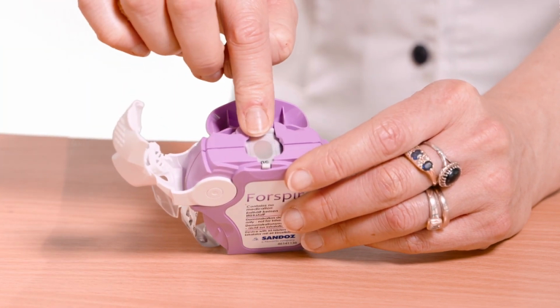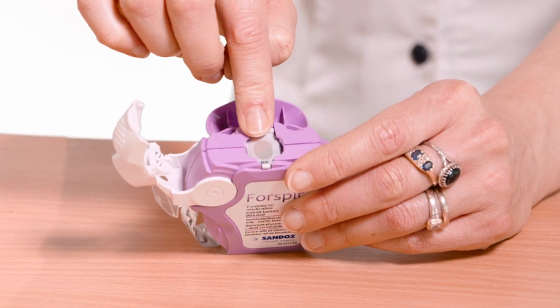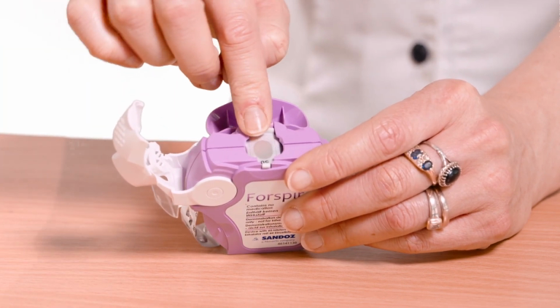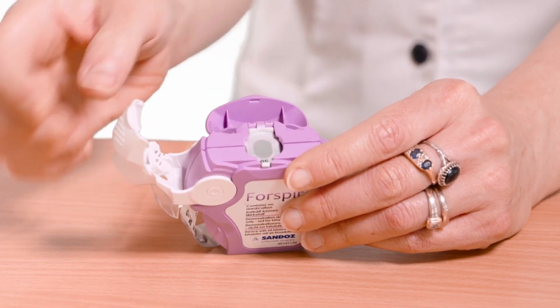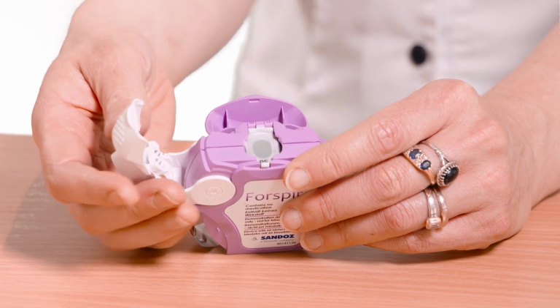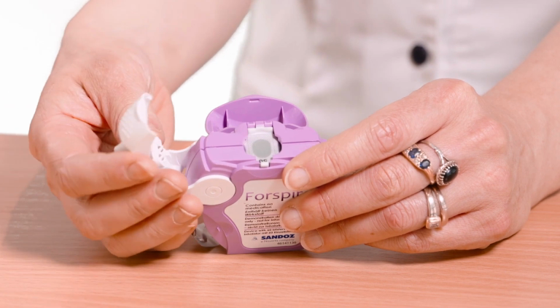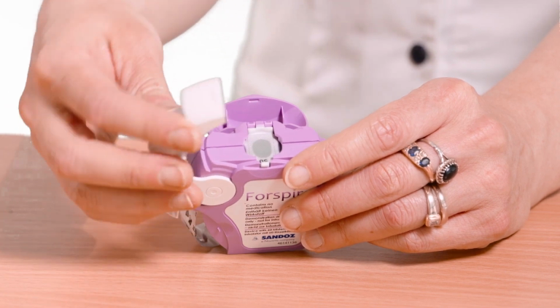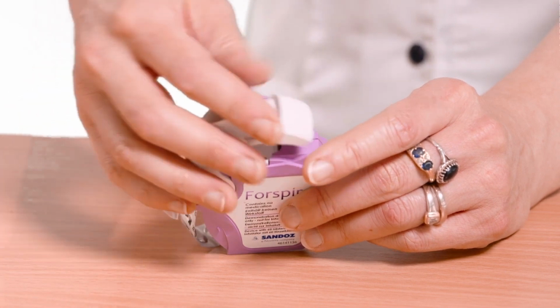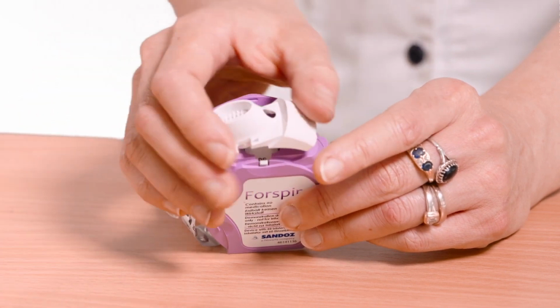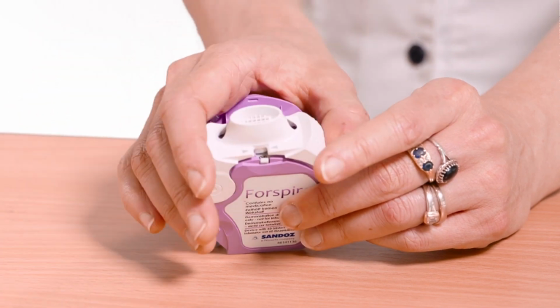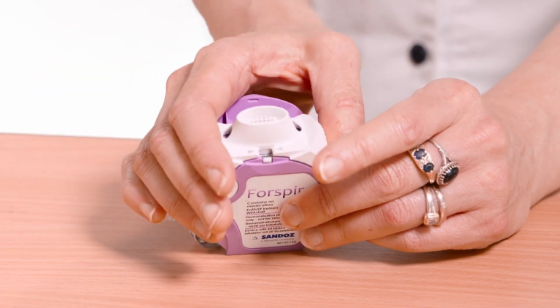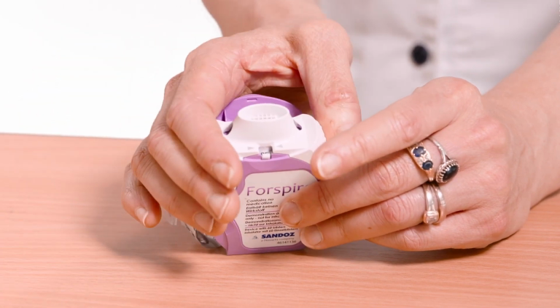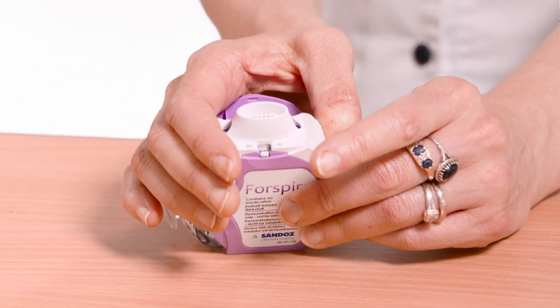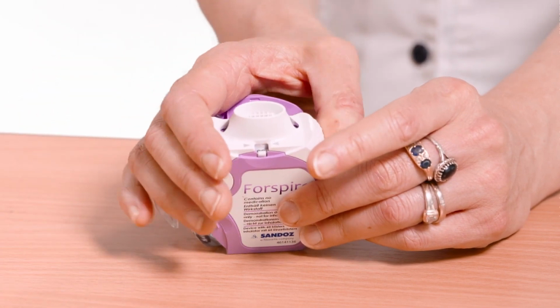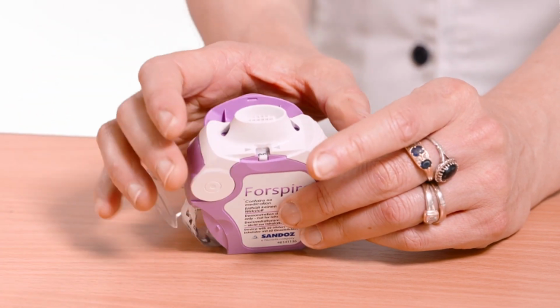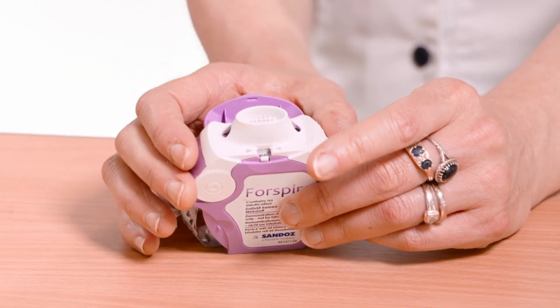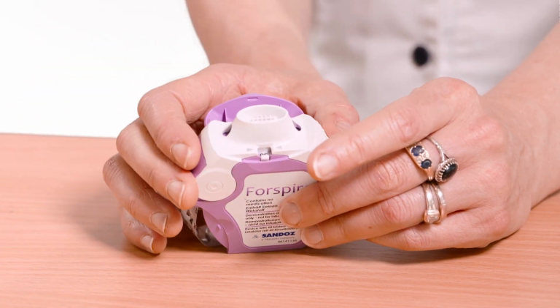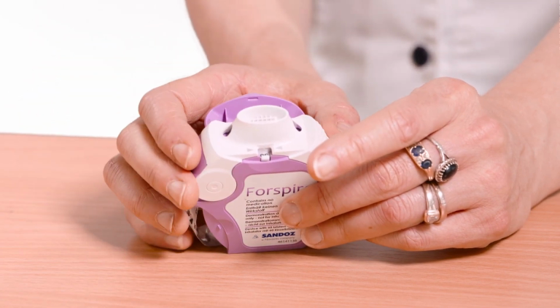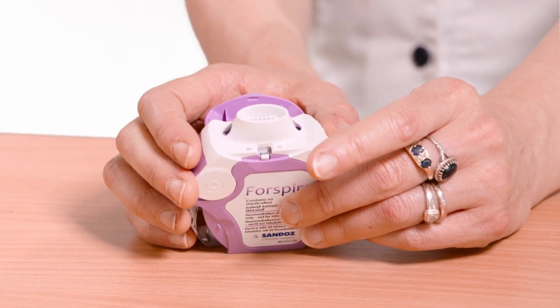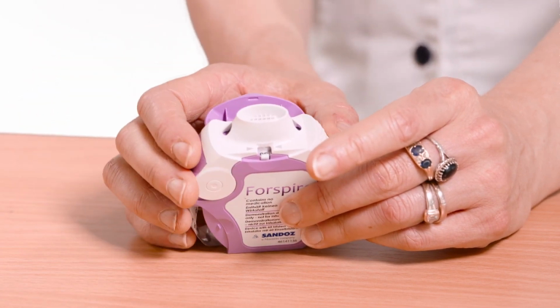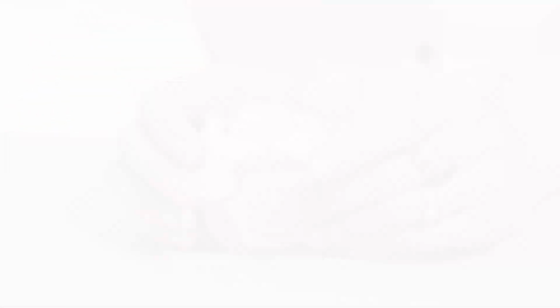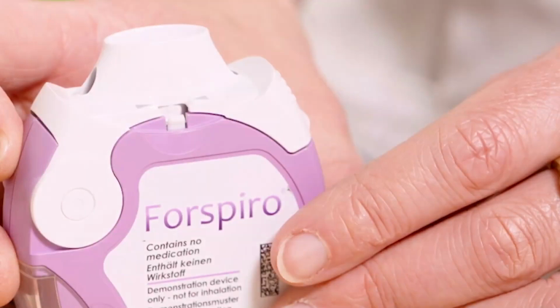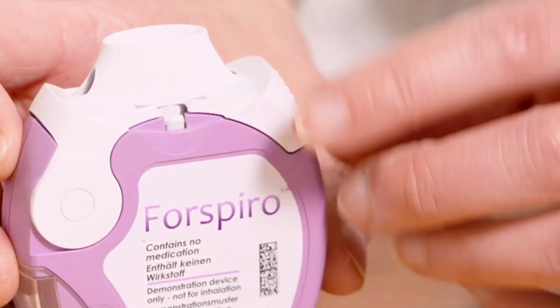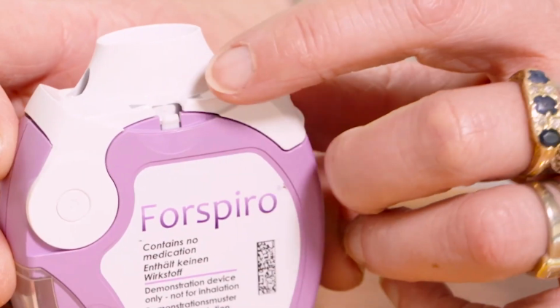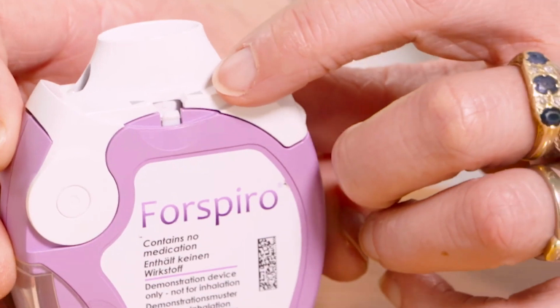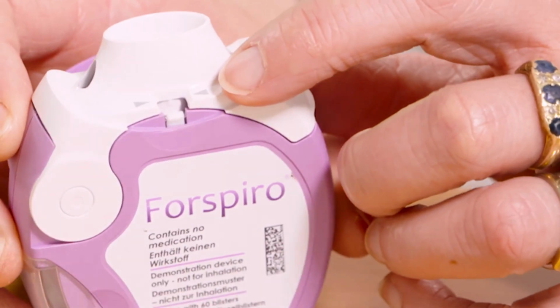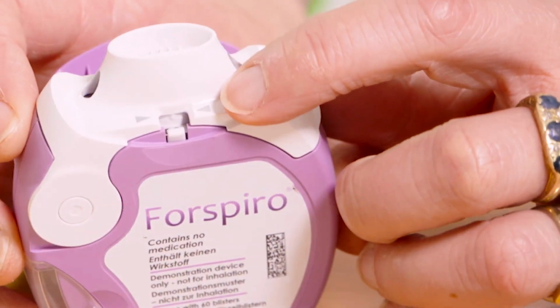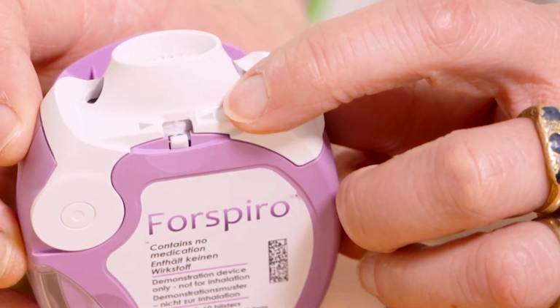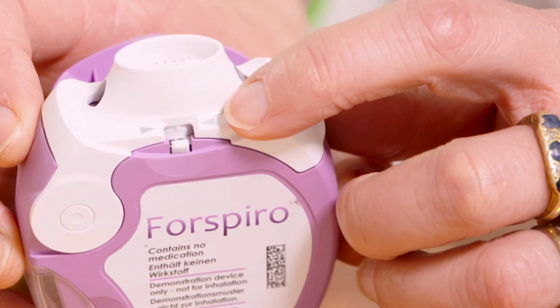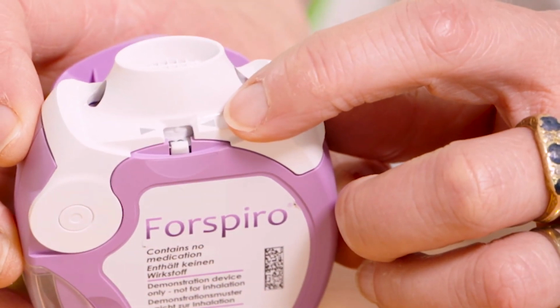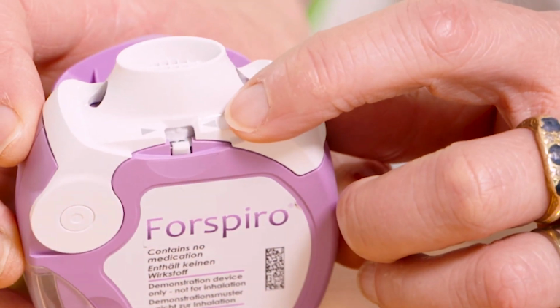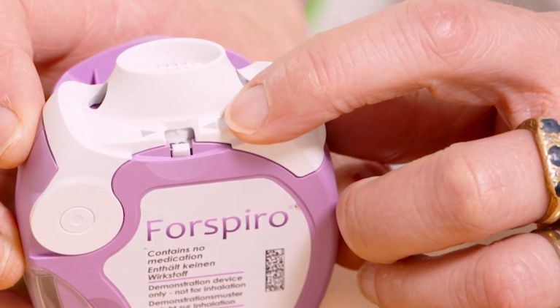Gently press the cap down until a click sound is heard and the cap is fully closed. The arrow on the cap must be fully lined up with the counter.